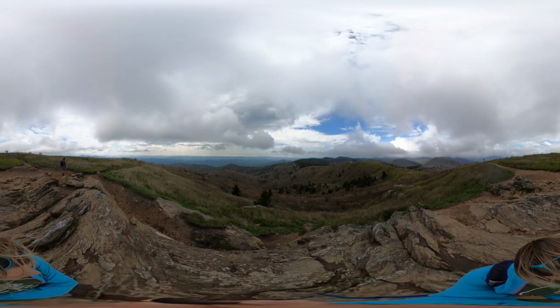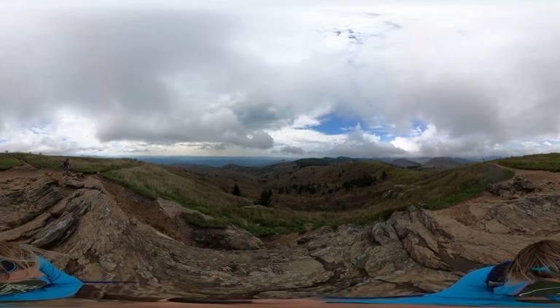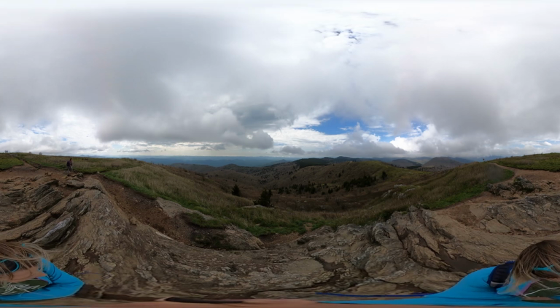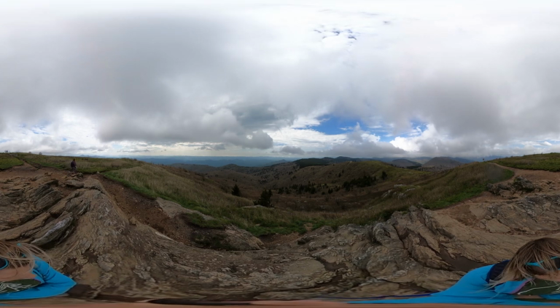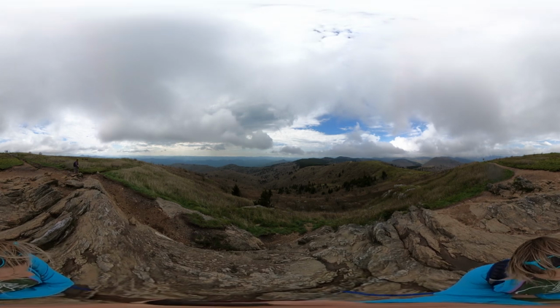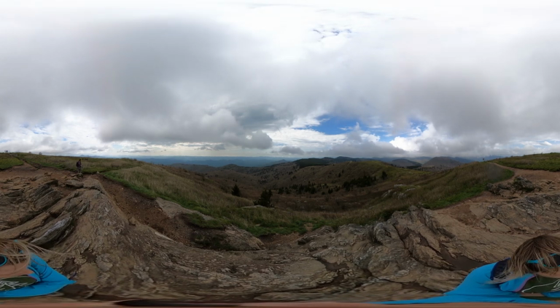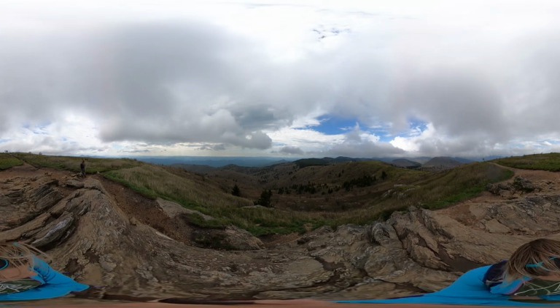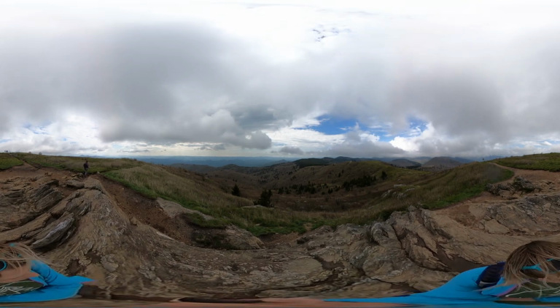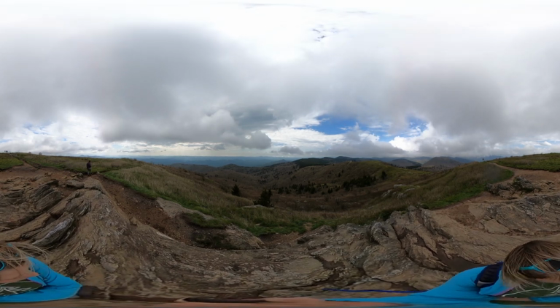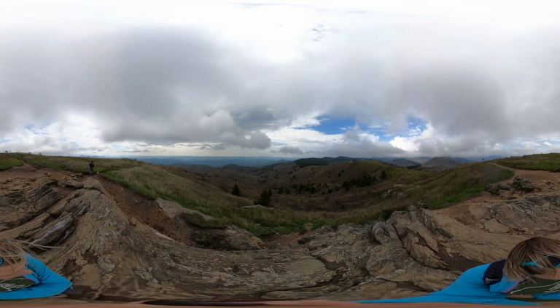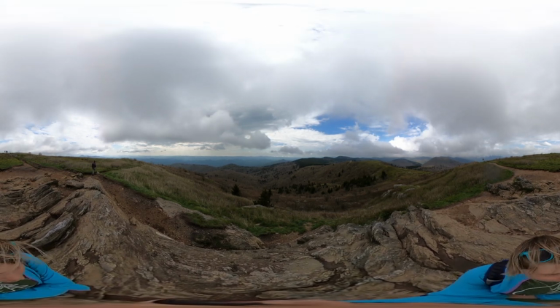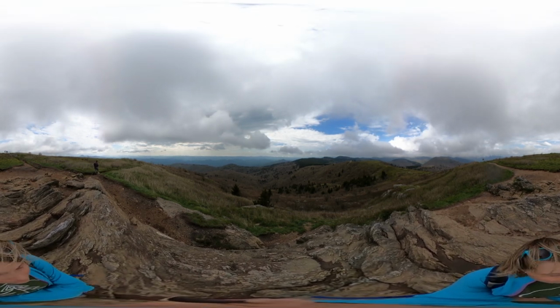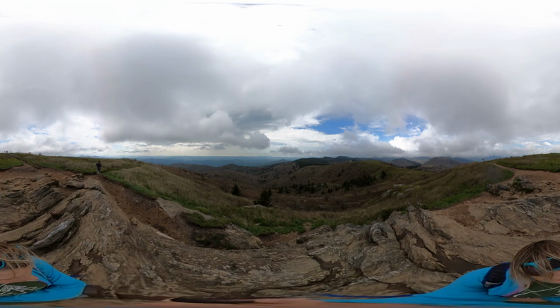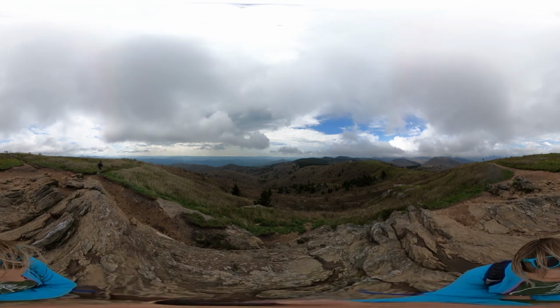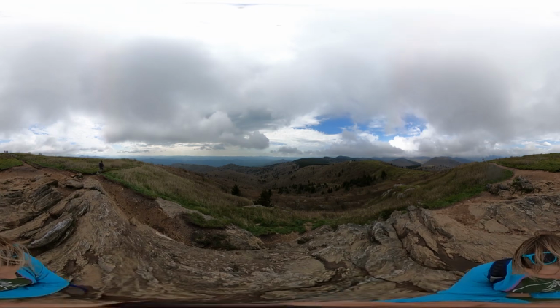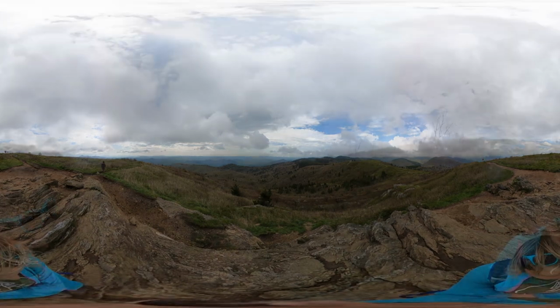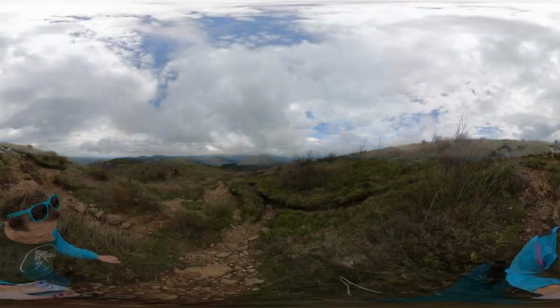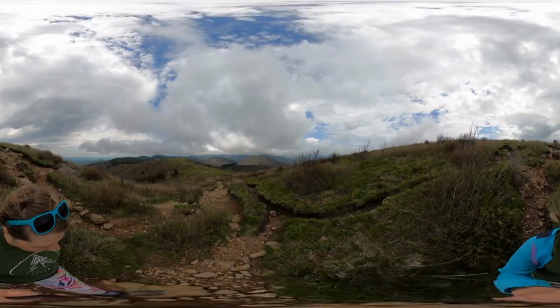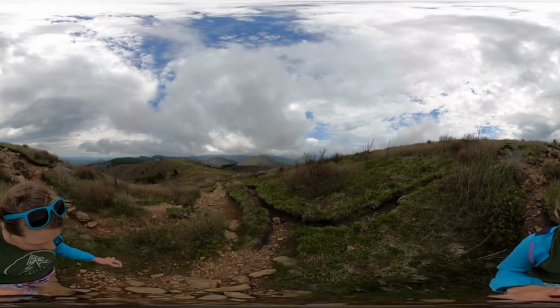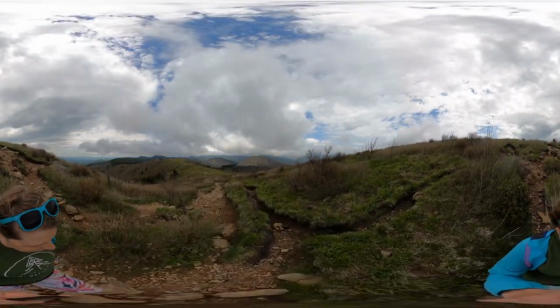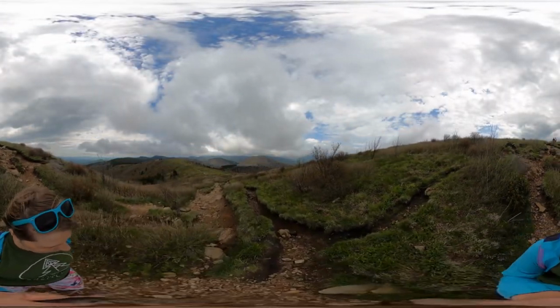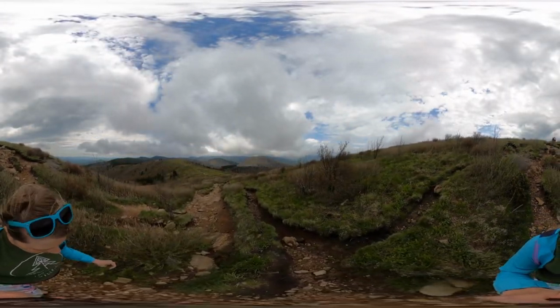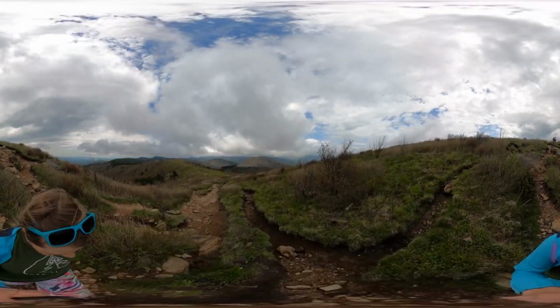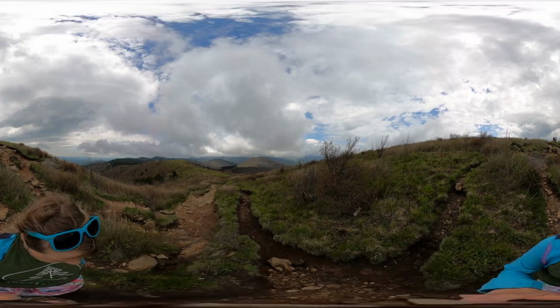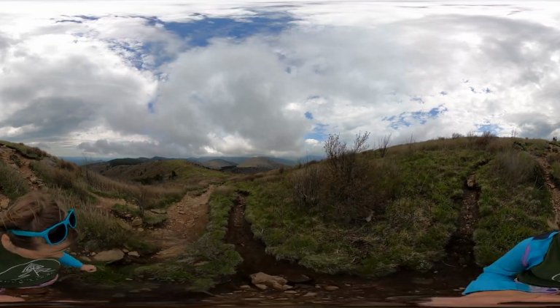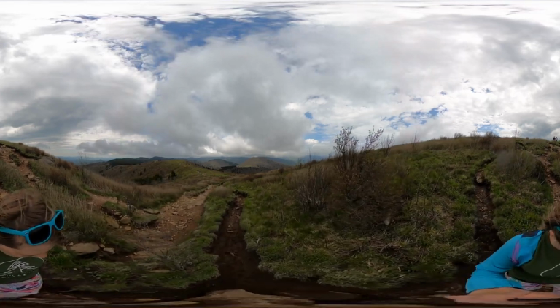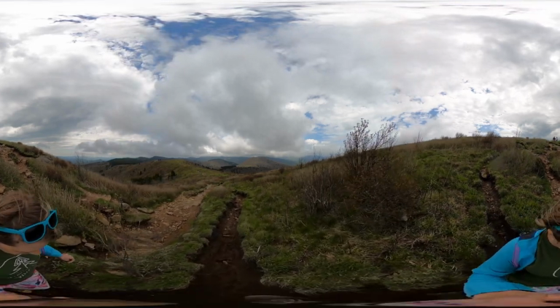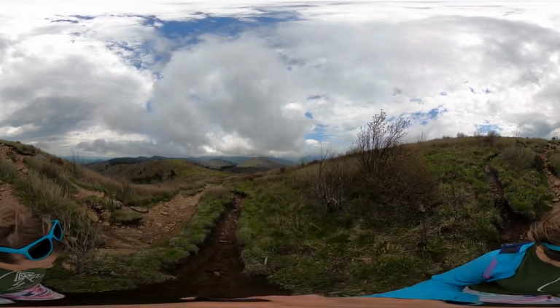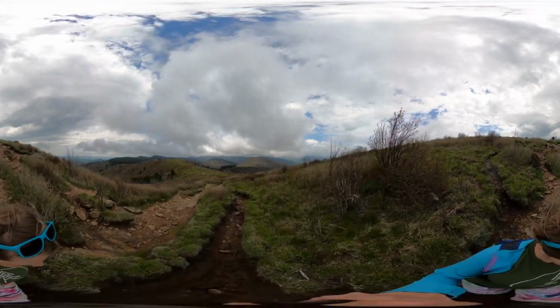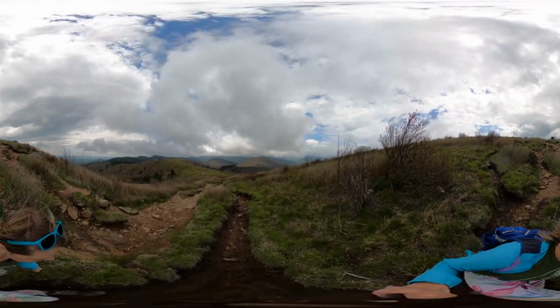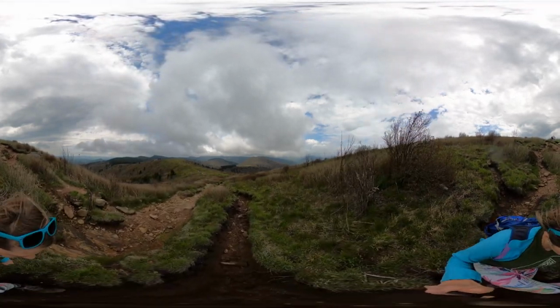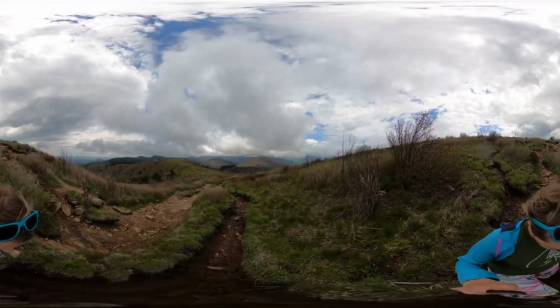You can keep hiking this trail out to Tennant Mountain and into the Shining Rock Wilderness, but it's not super well marked, so again I highly recommend having a map with you.